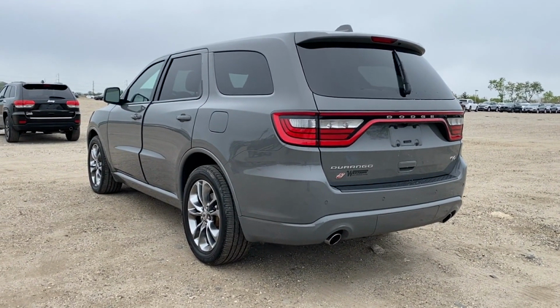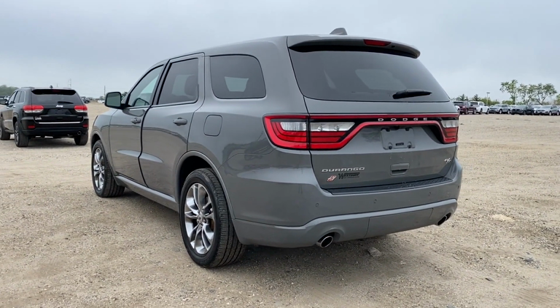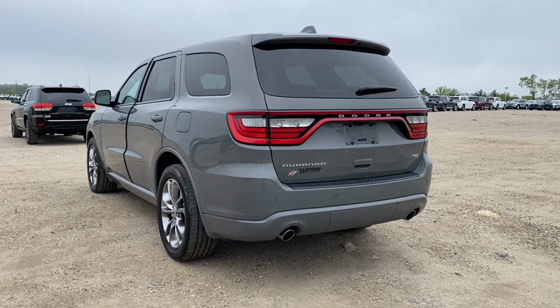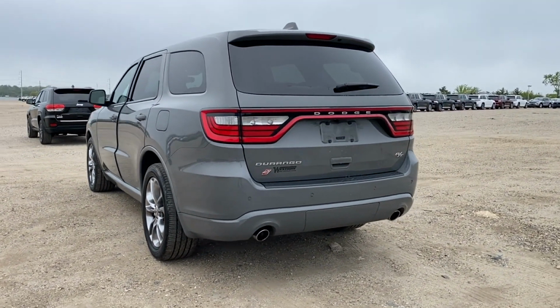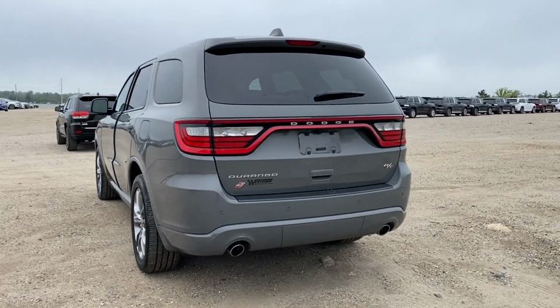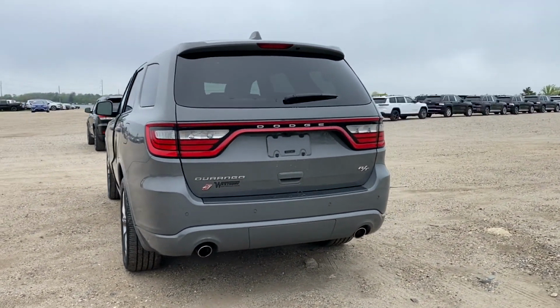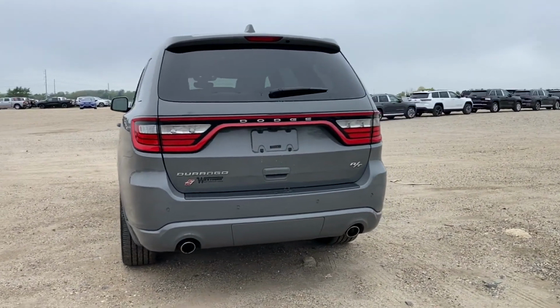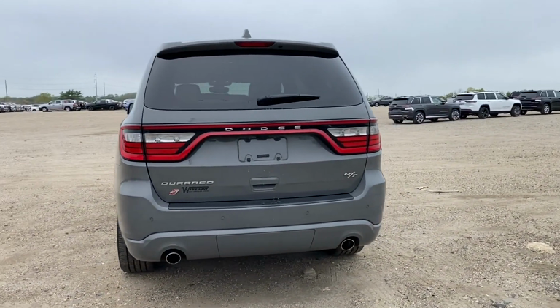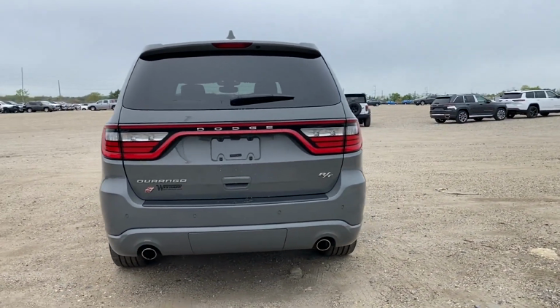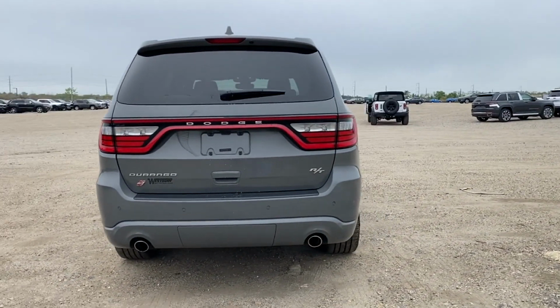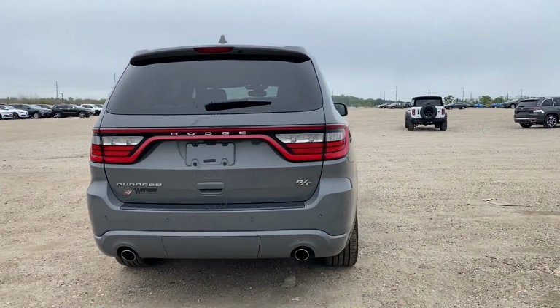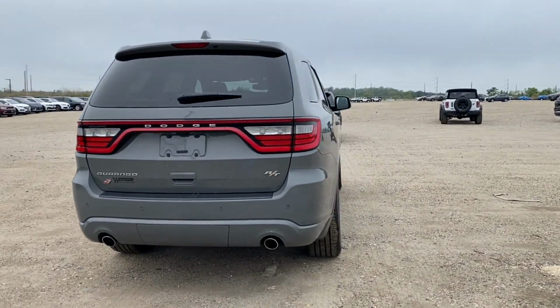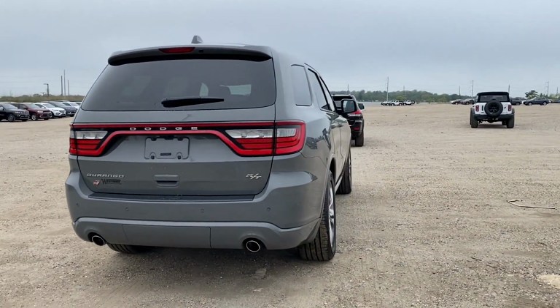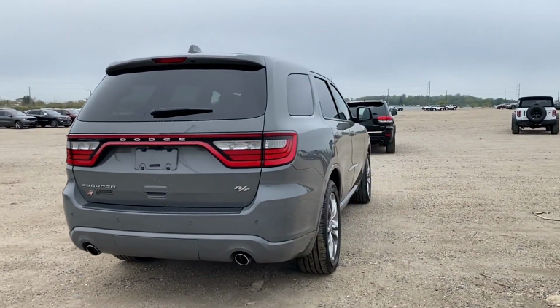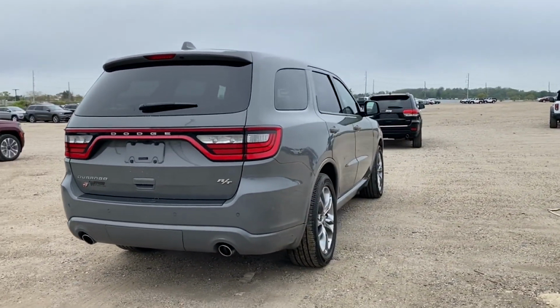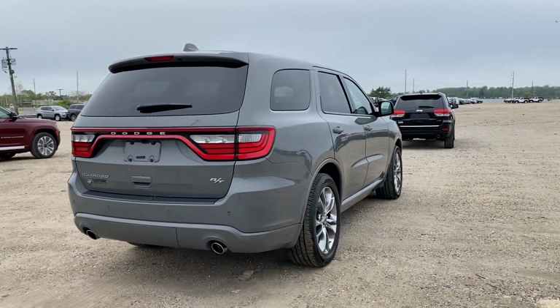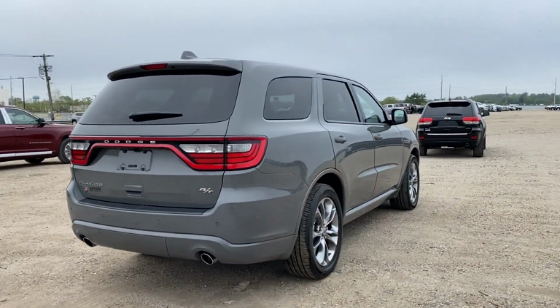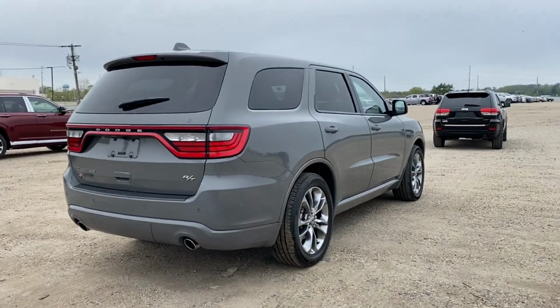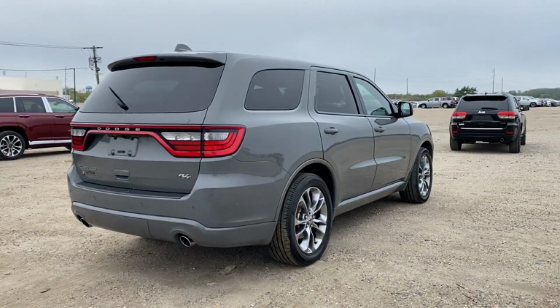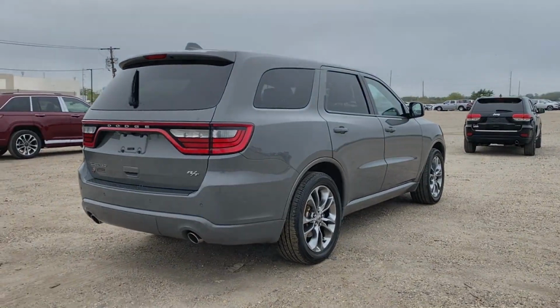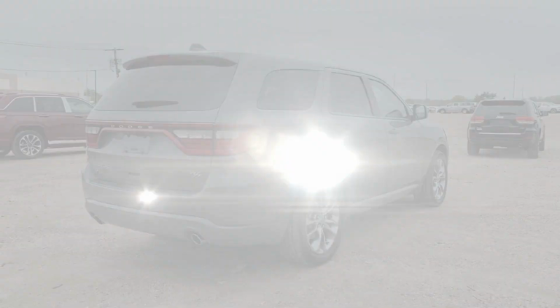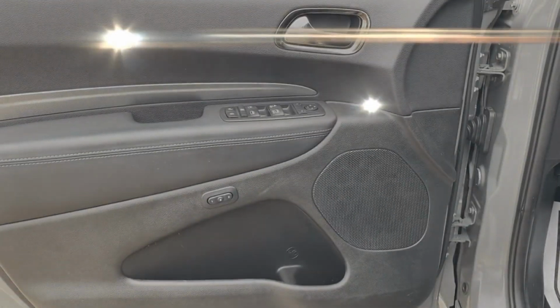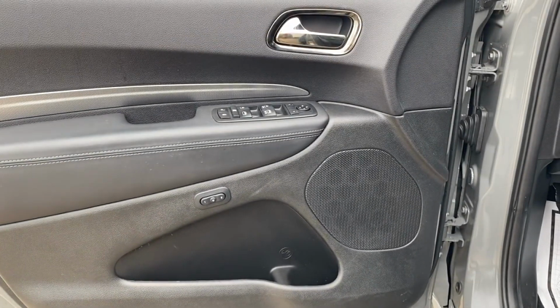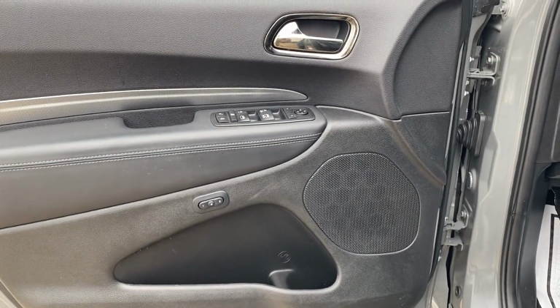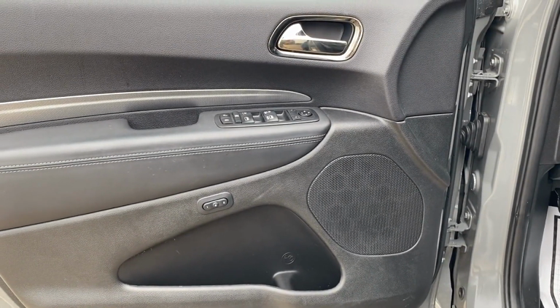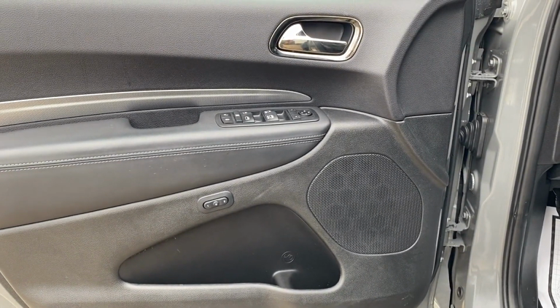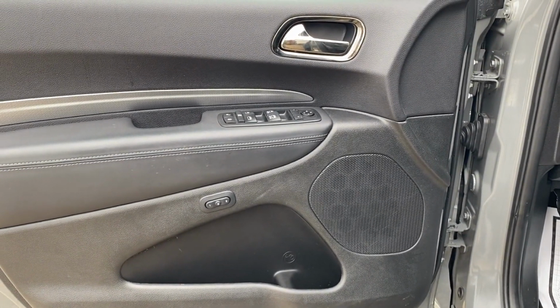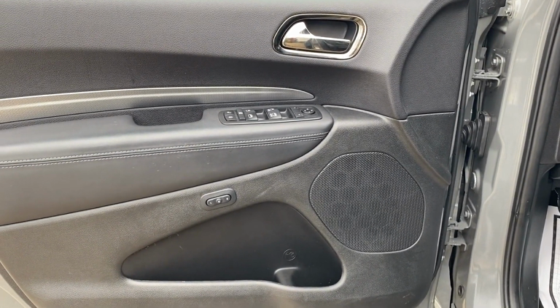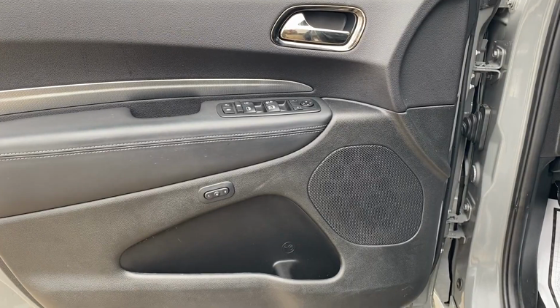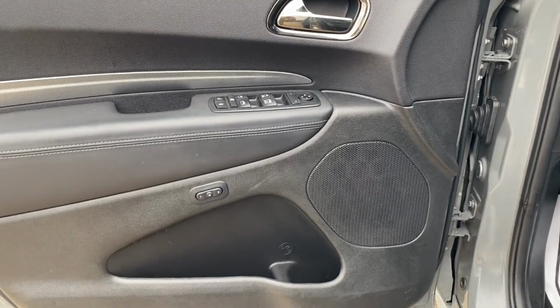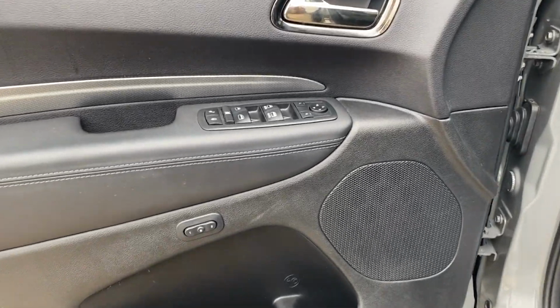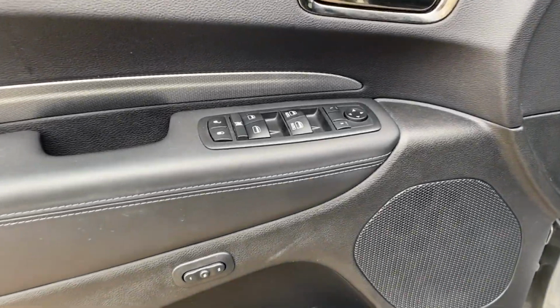Additional features include a backup camera, navigation, Wi-Fi hotspot, satellite radio, premium sound system, multi-zone air conditioning, all-wheel drive, and parking aid sensors. Stop by the showroom for a test drive.